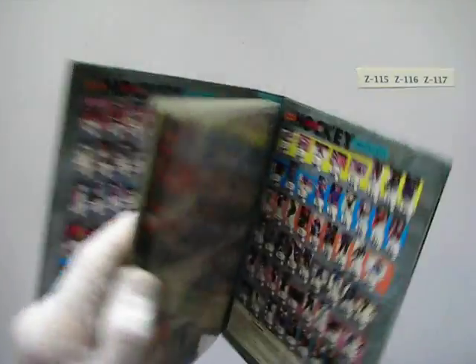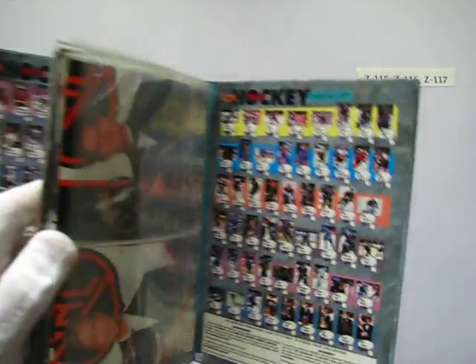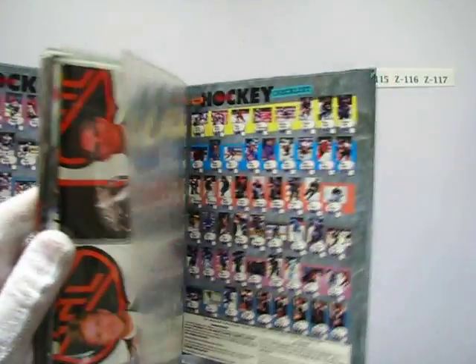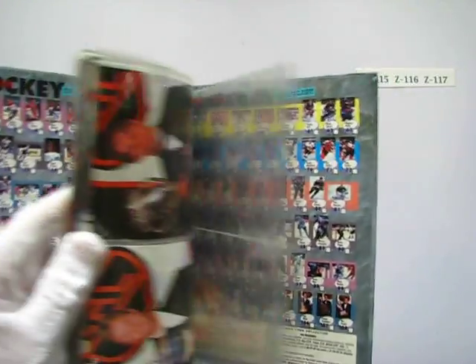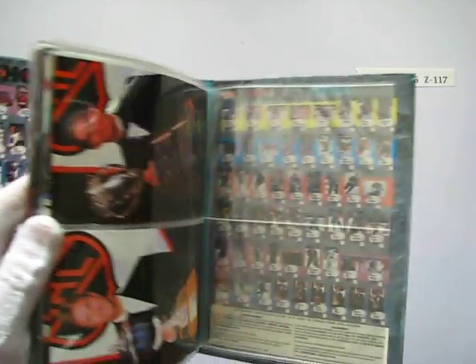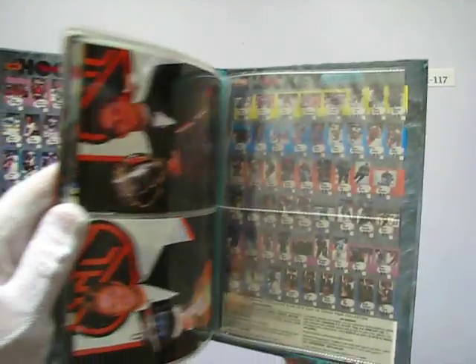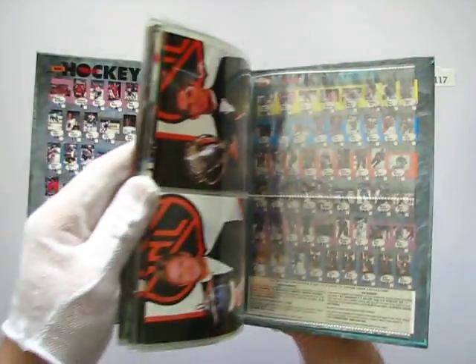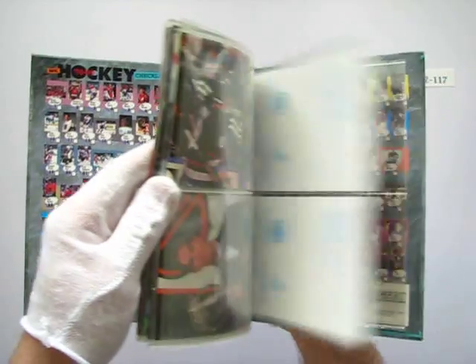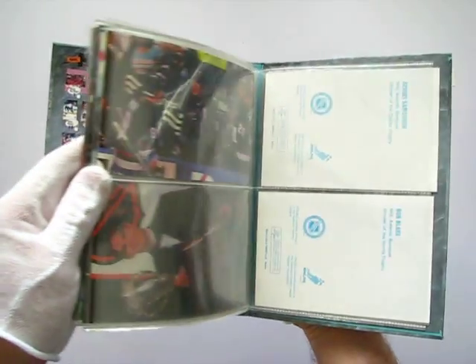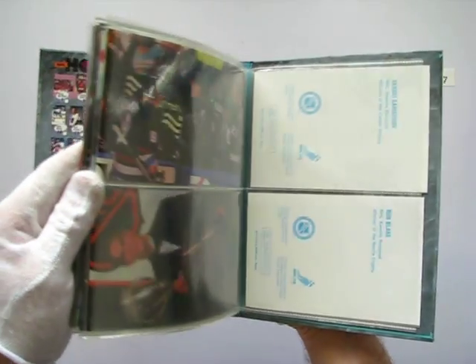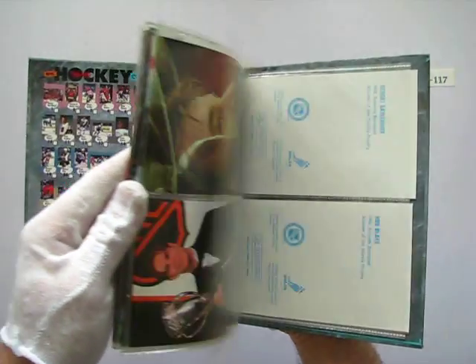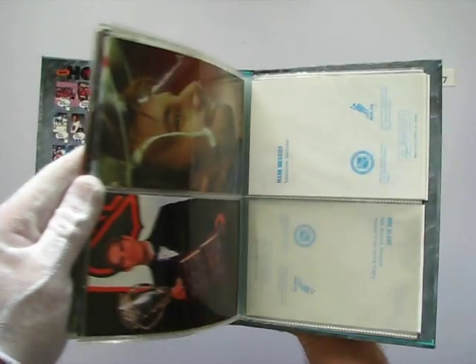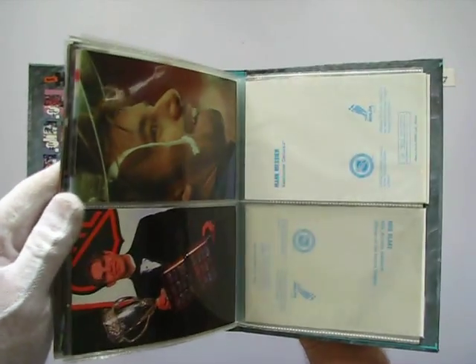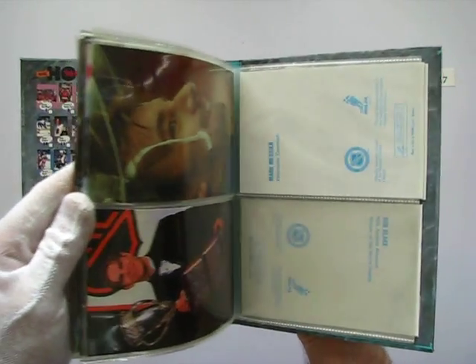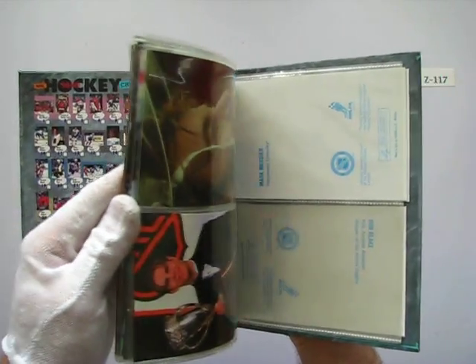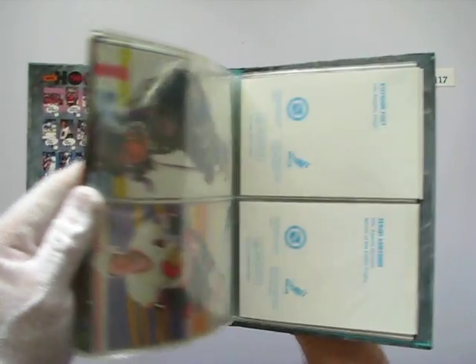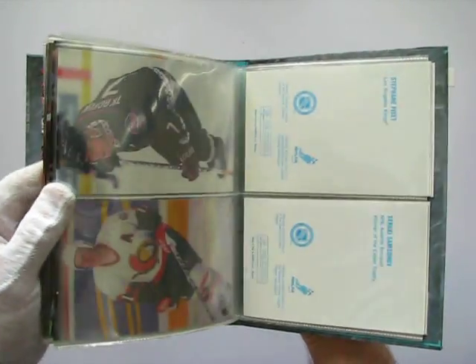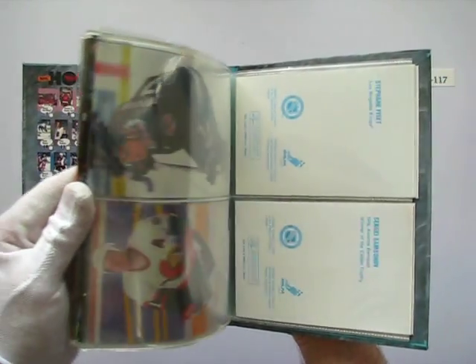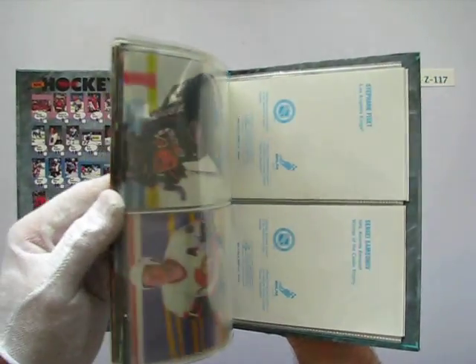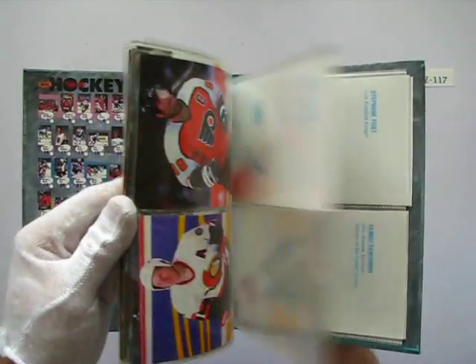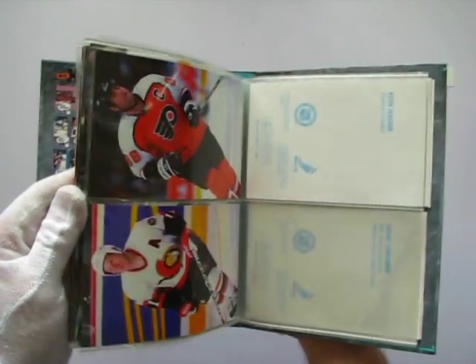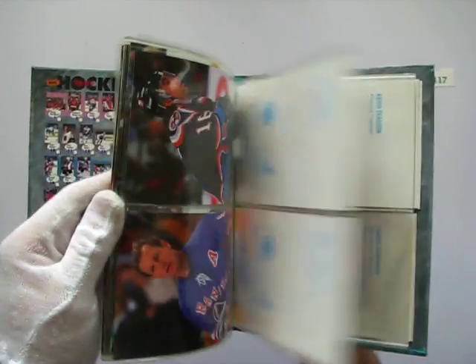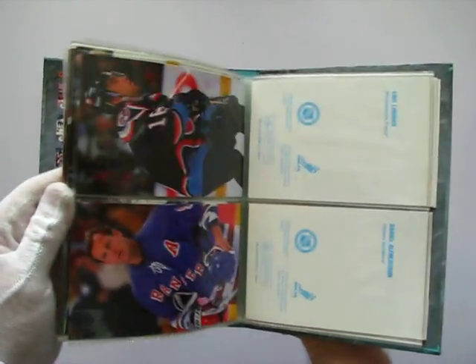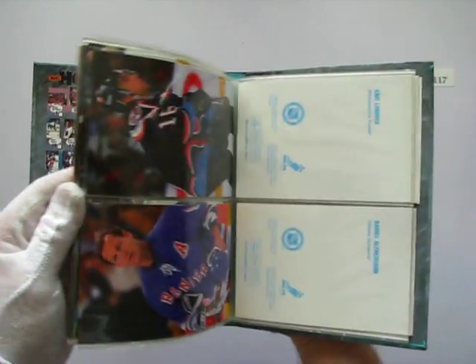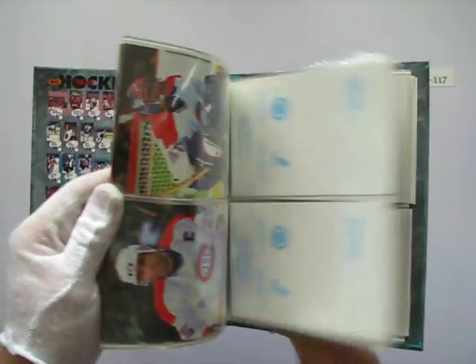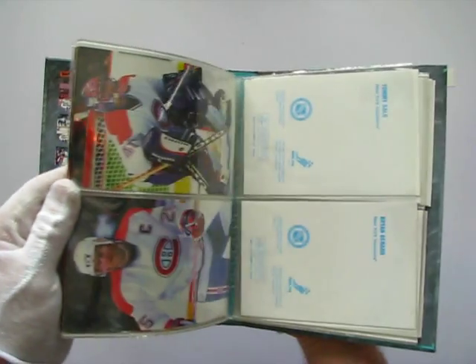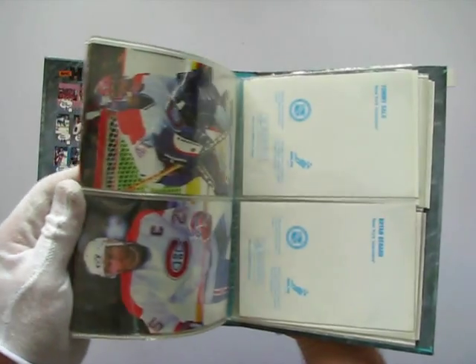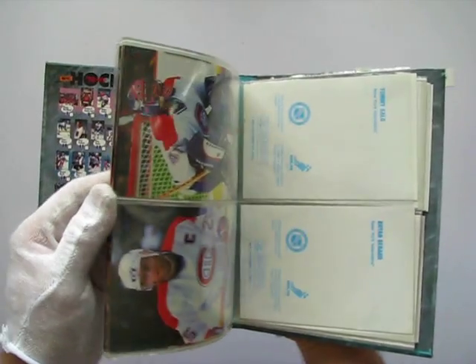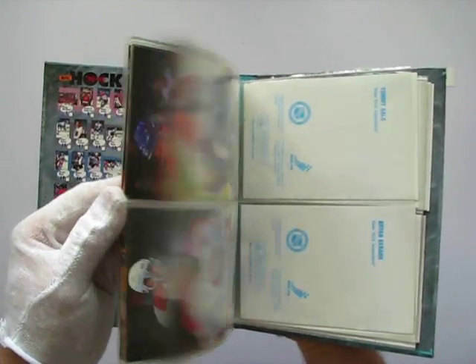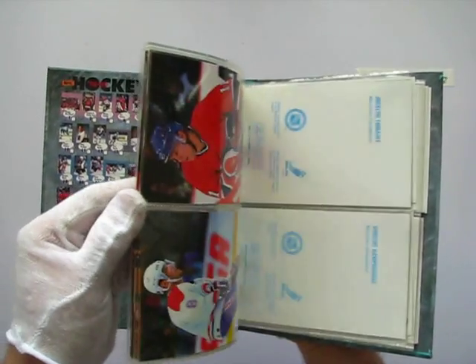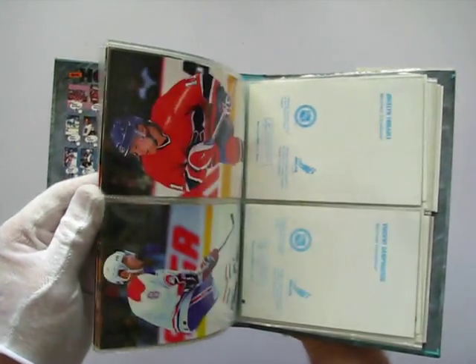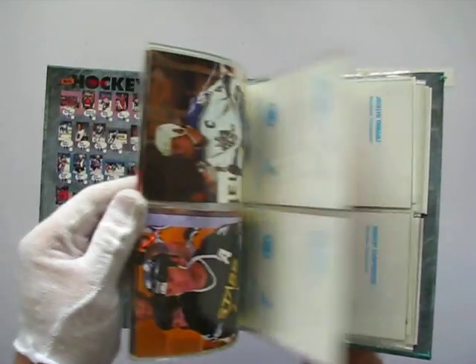You're getting the whole package here — collector's cards. They're not making these anymore, so you might want to grab one while it's cheap.